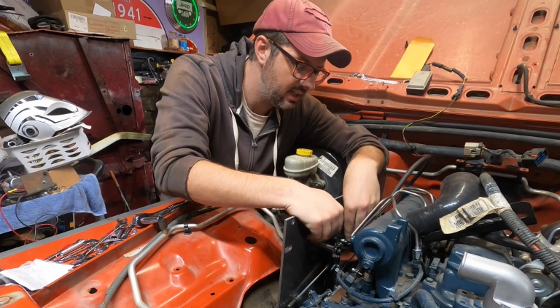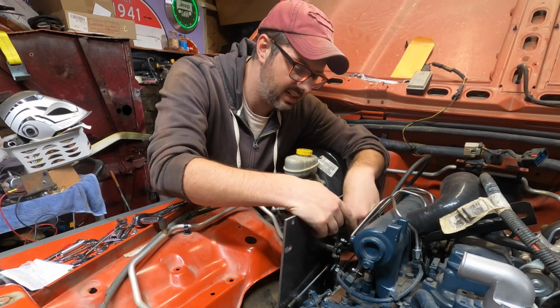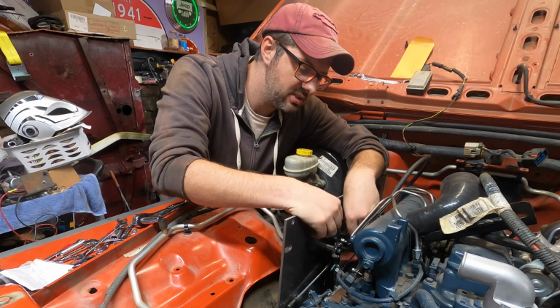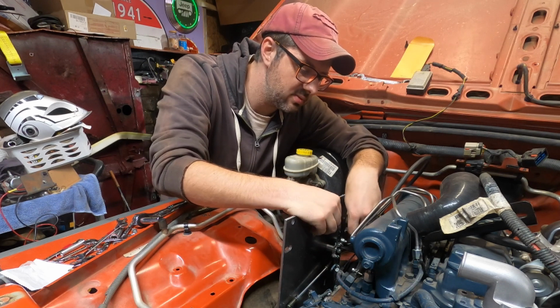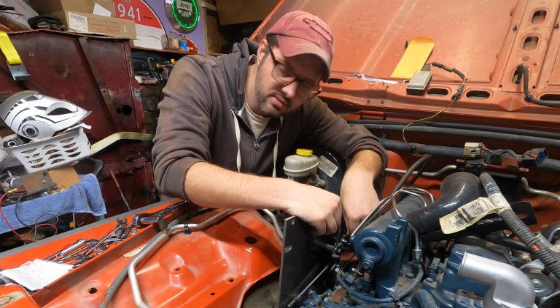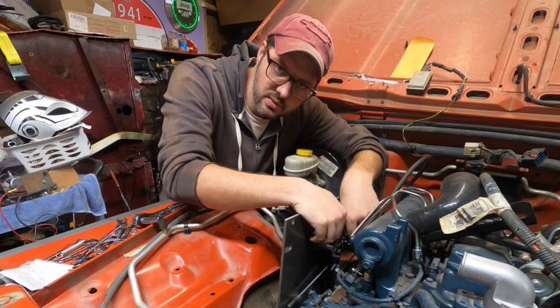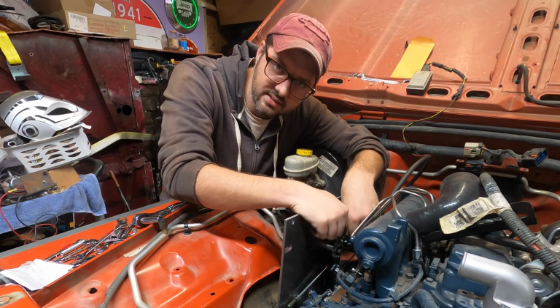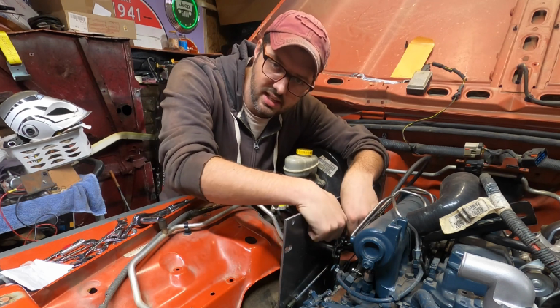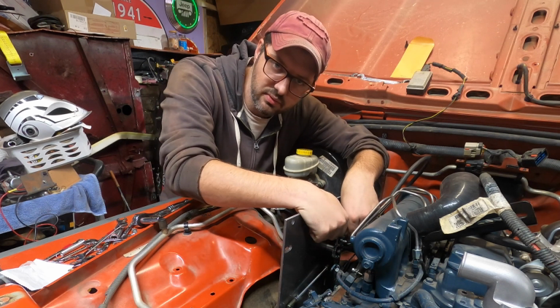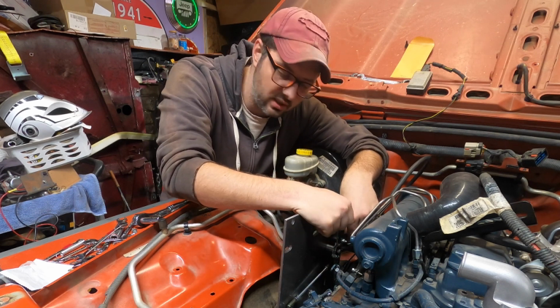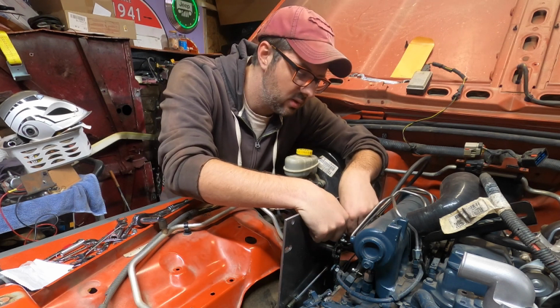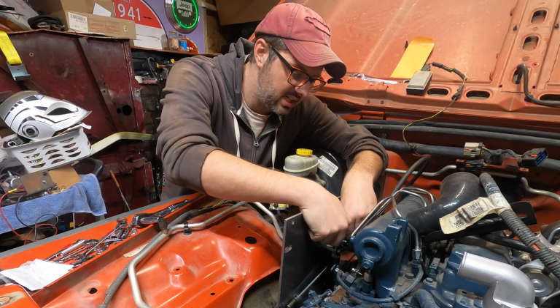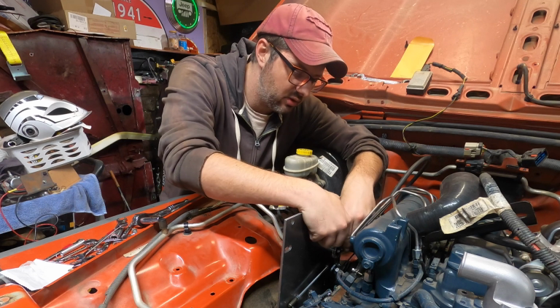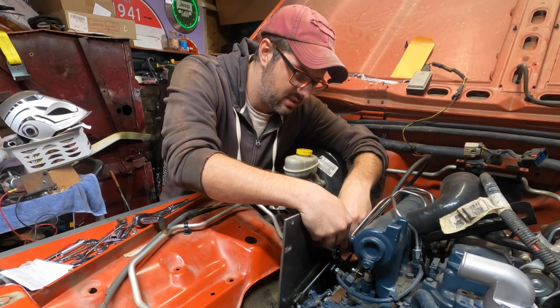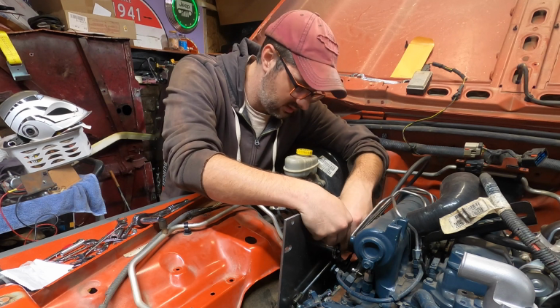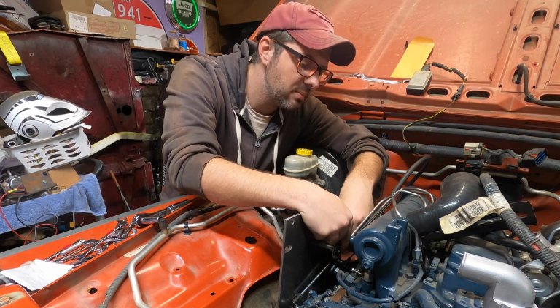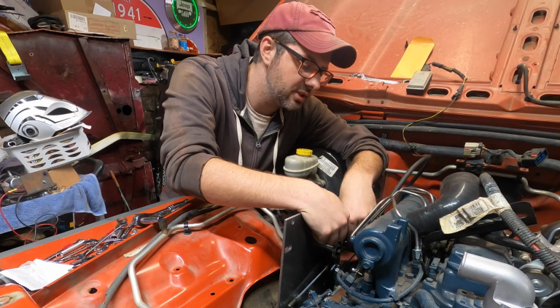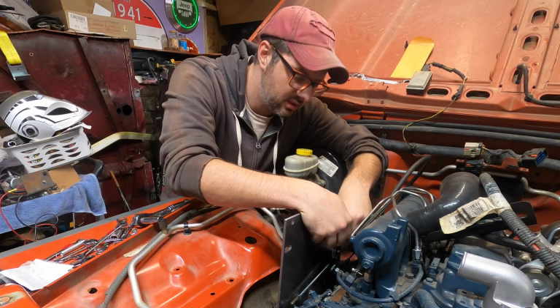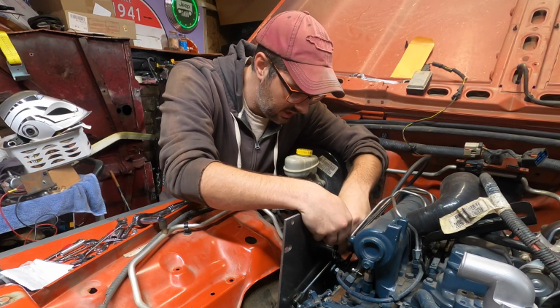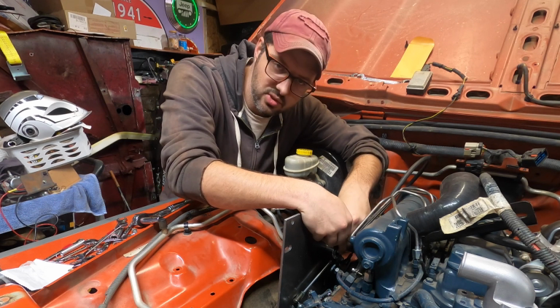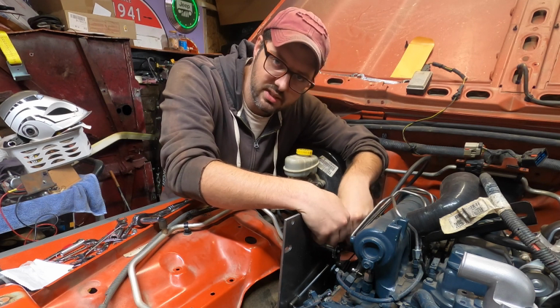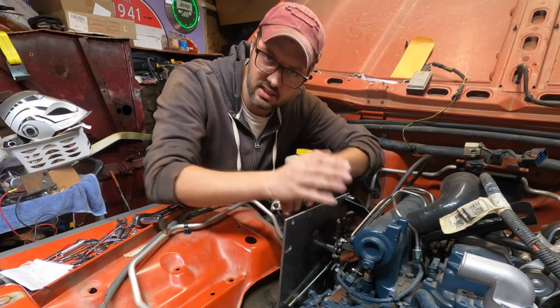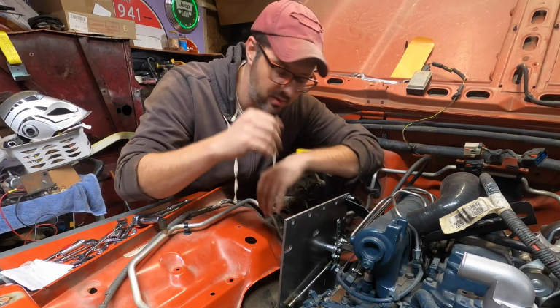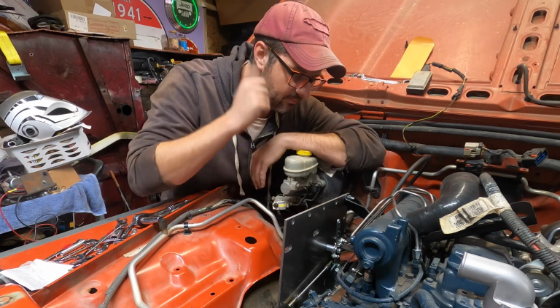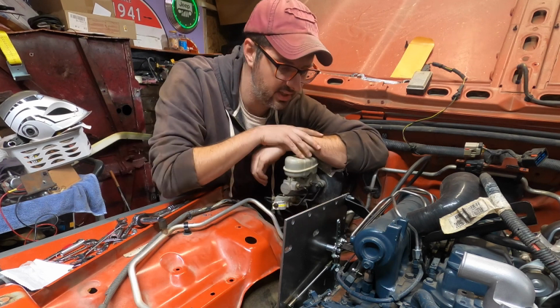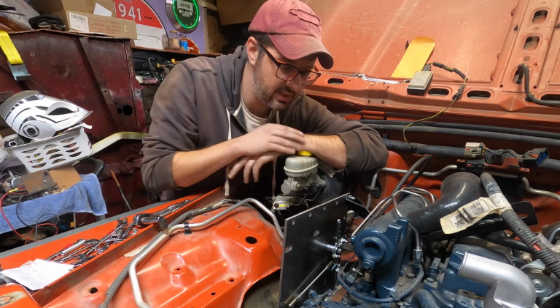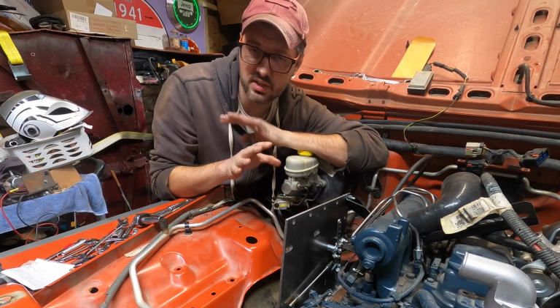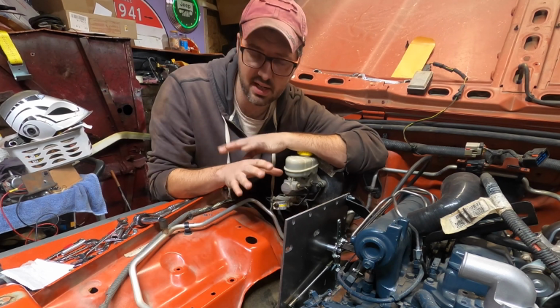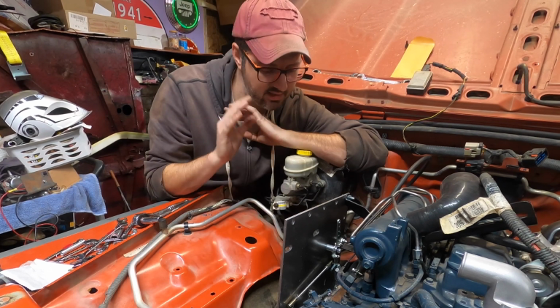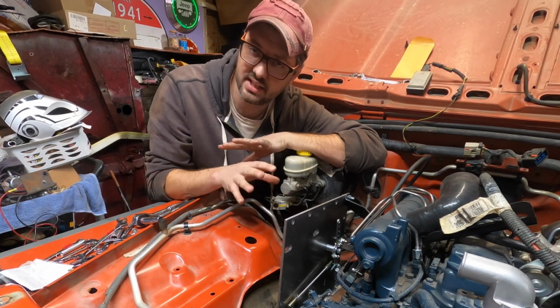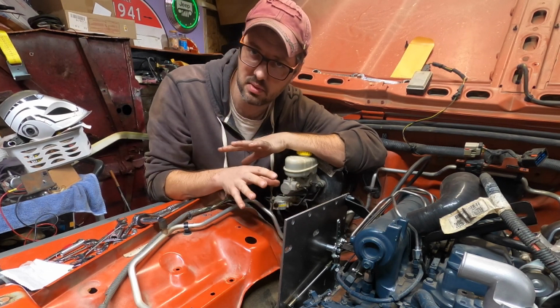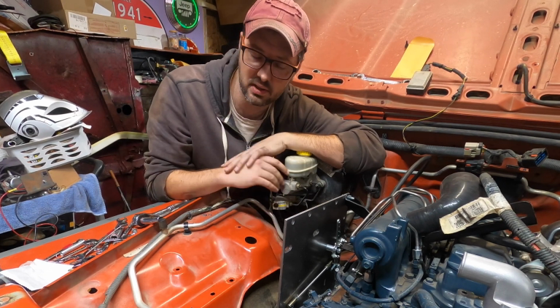I need to adjust this one so that the AW4 will see increased line pressure as you increase throttle. But anyway, this is huge progress — just need to get a couple more parts.